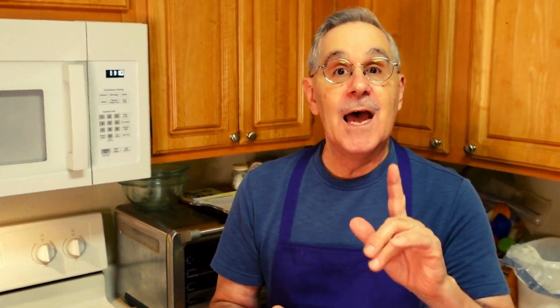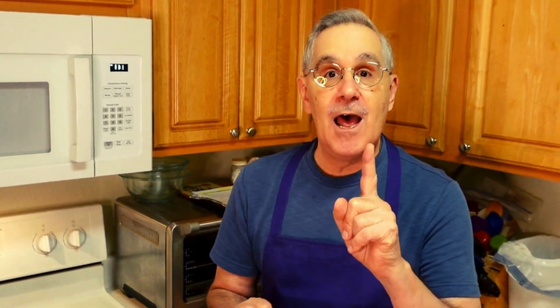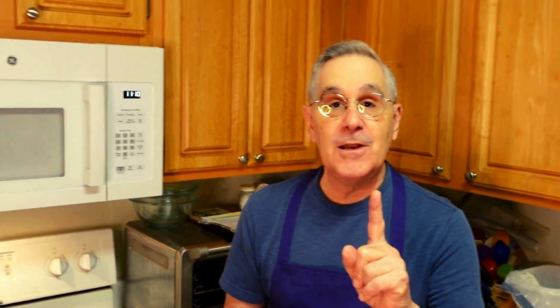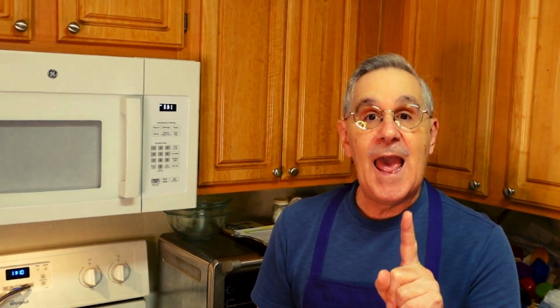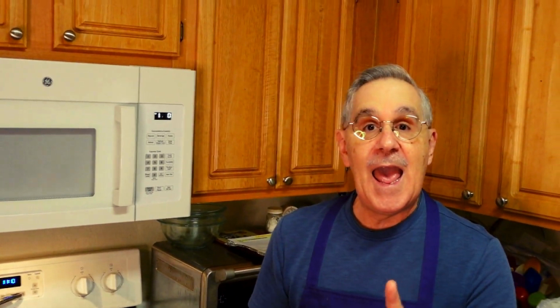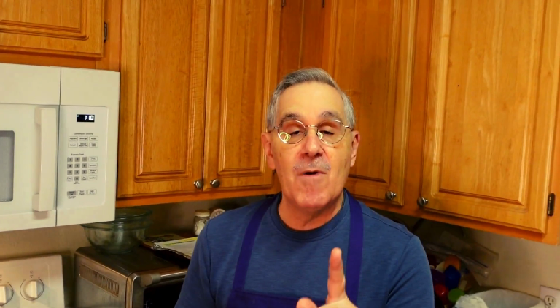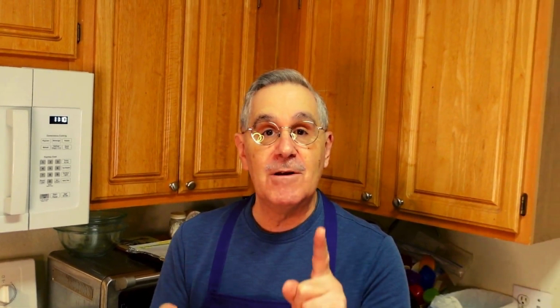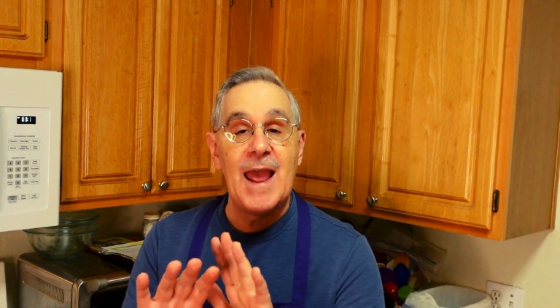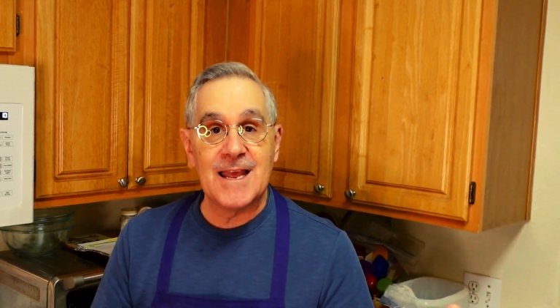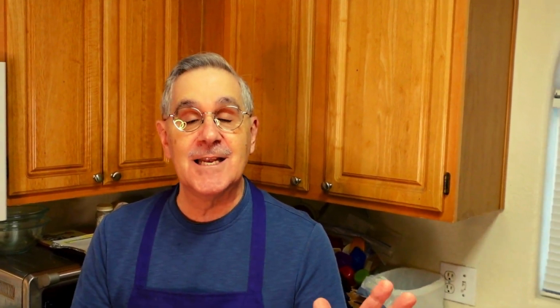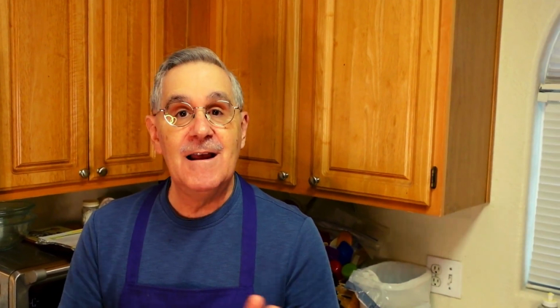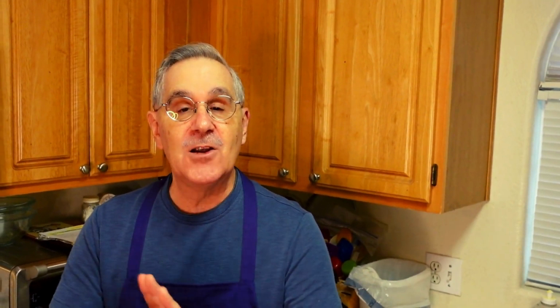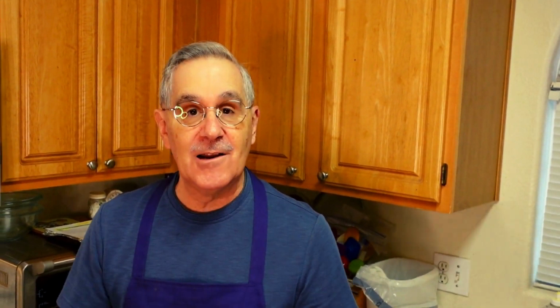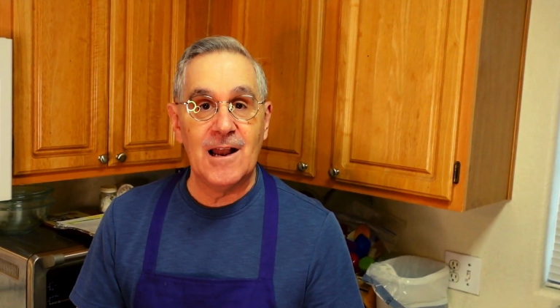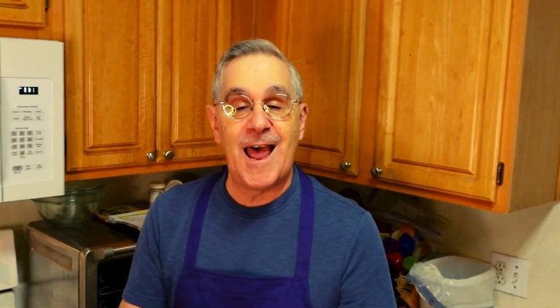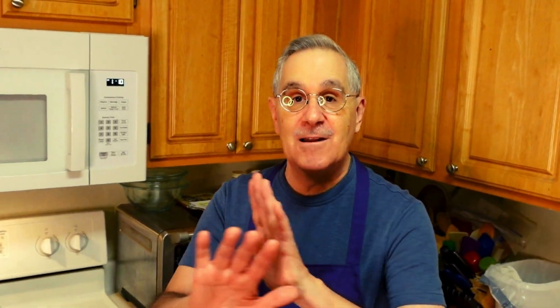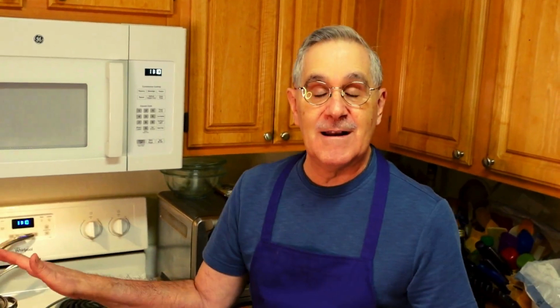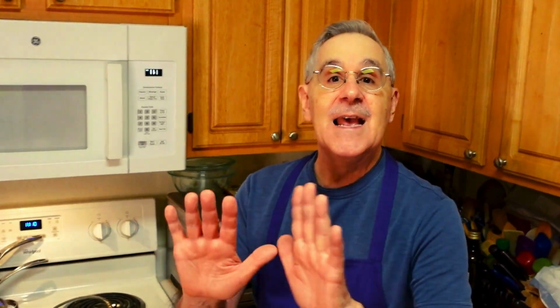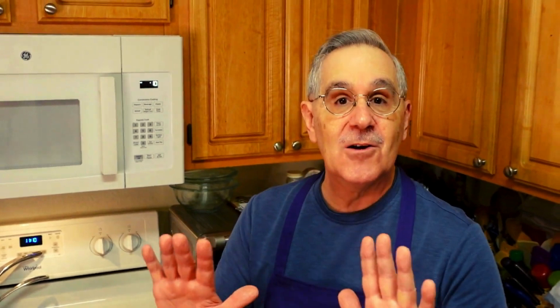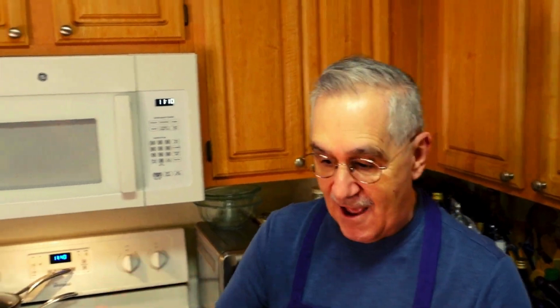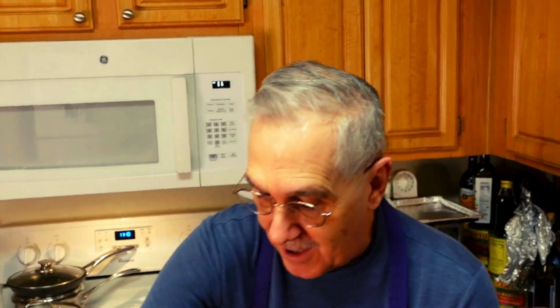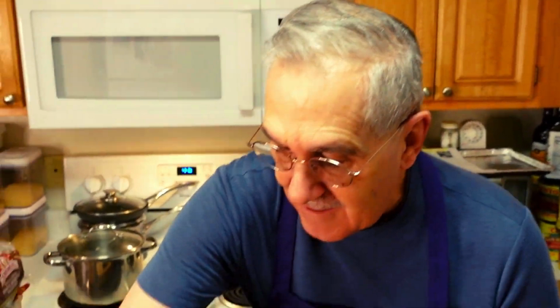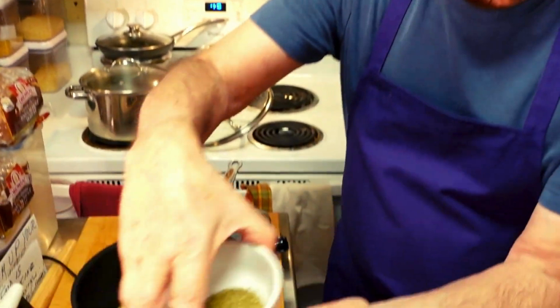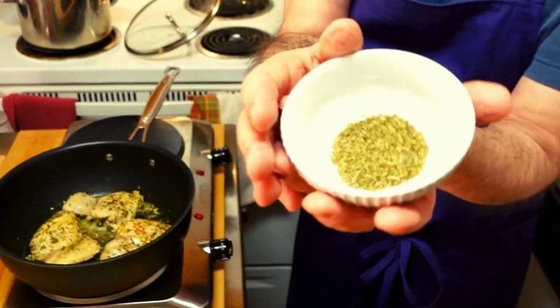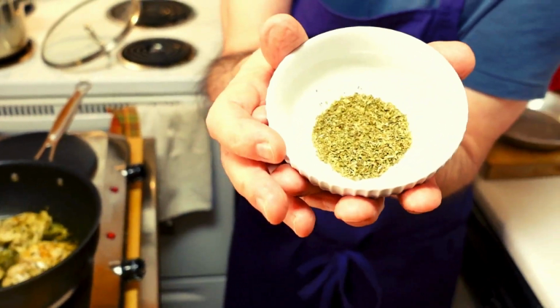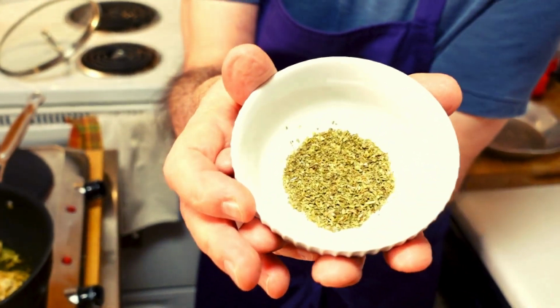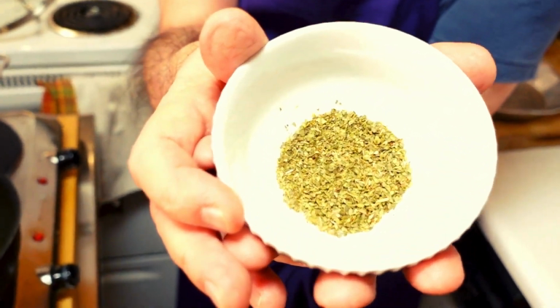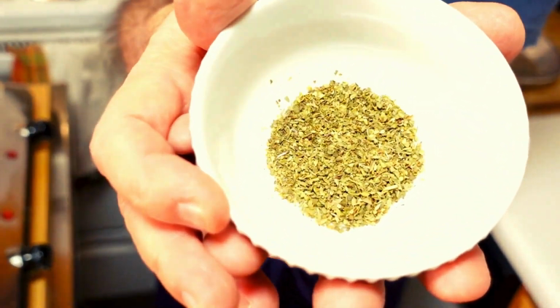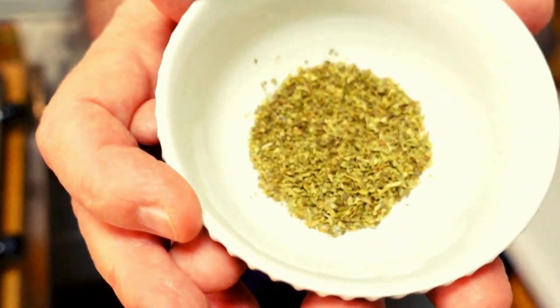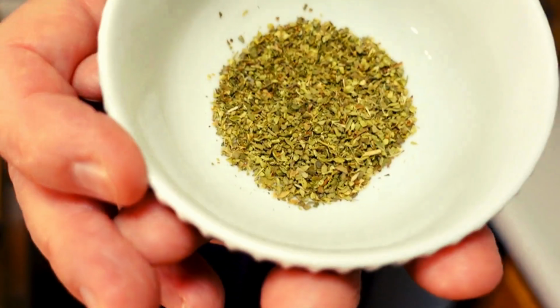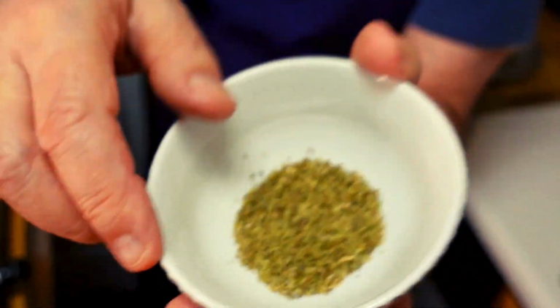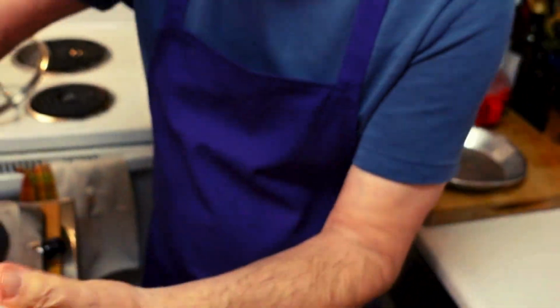I do not put any marjoram or anything else in here. I don't color it yellow with saffron. It's just going to have our beloved oregano here and there with some salt and a little pepper.